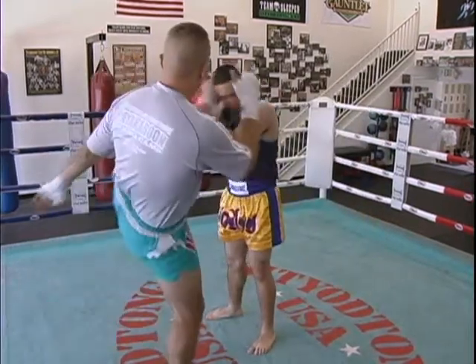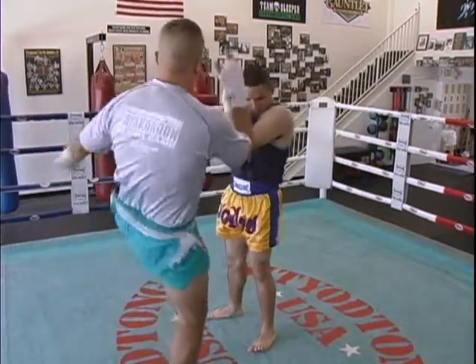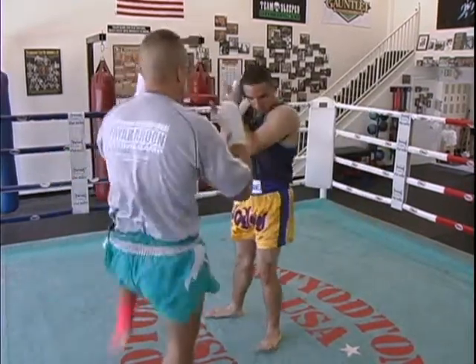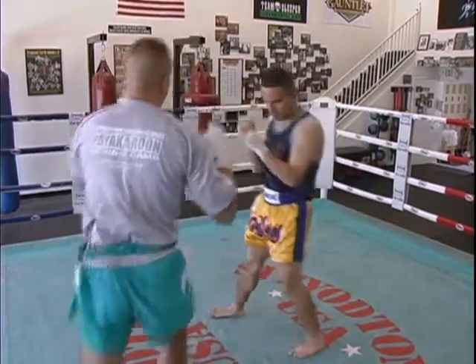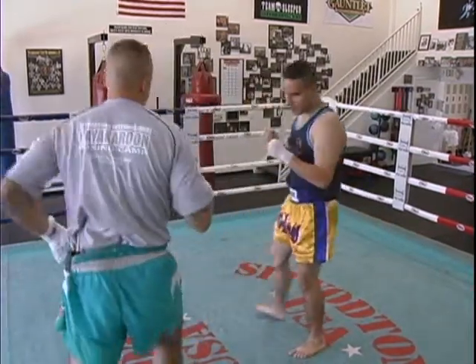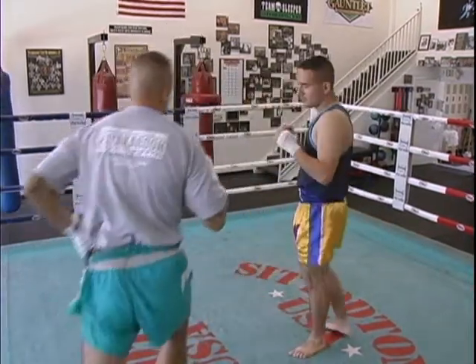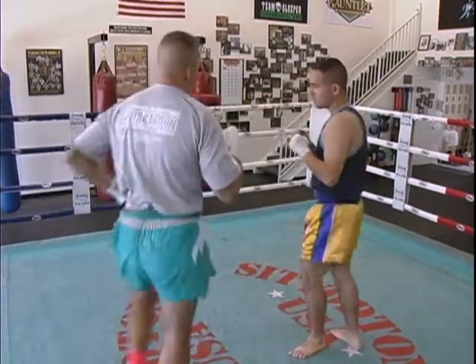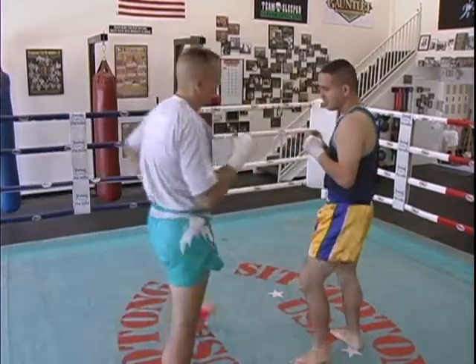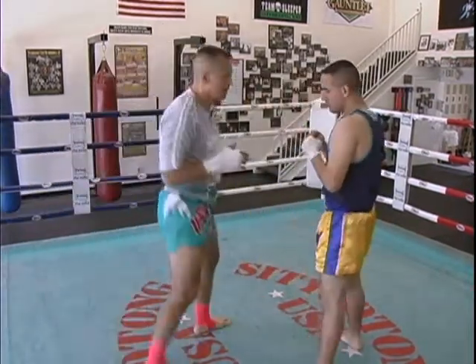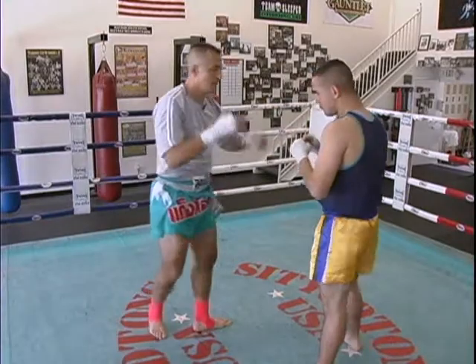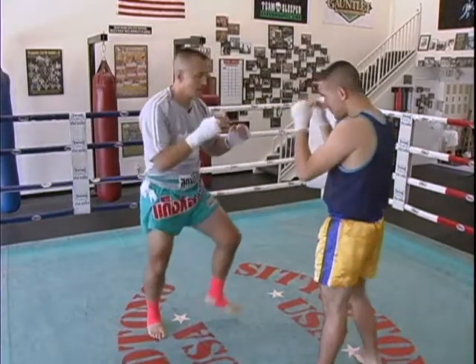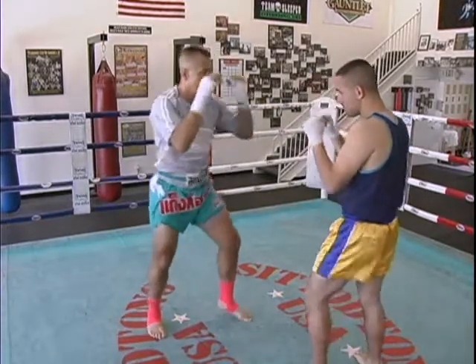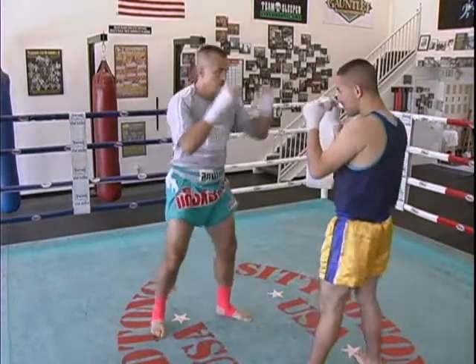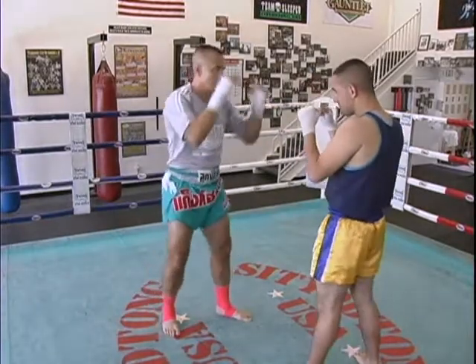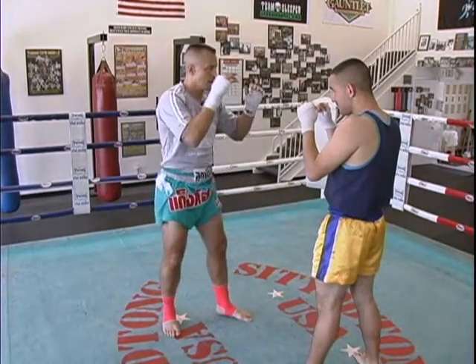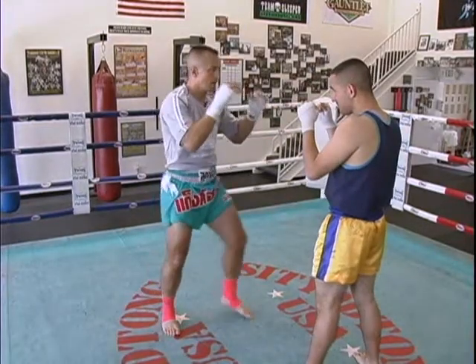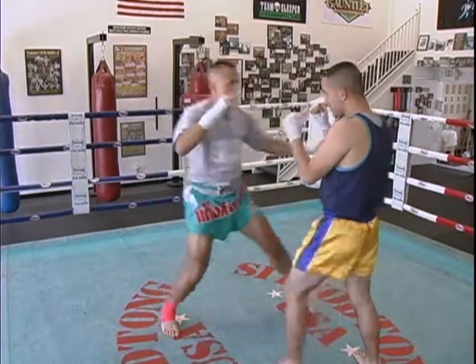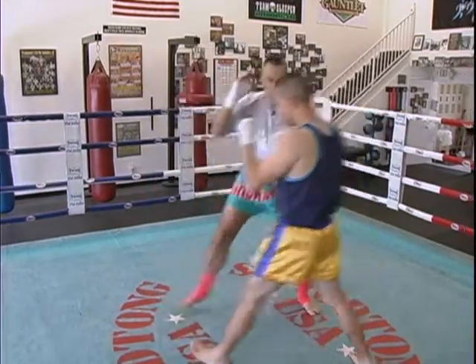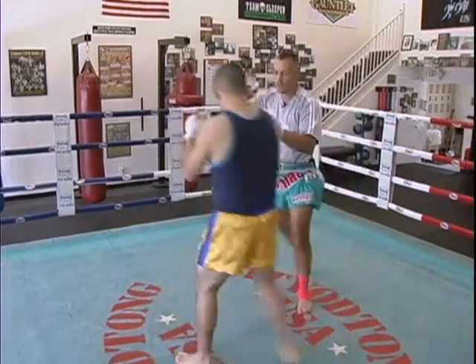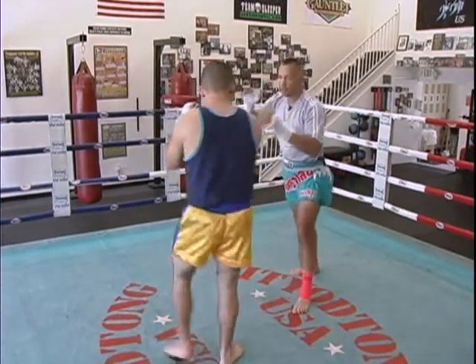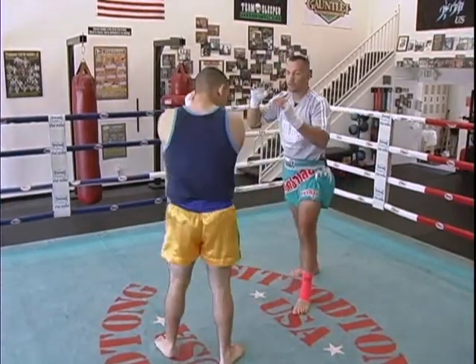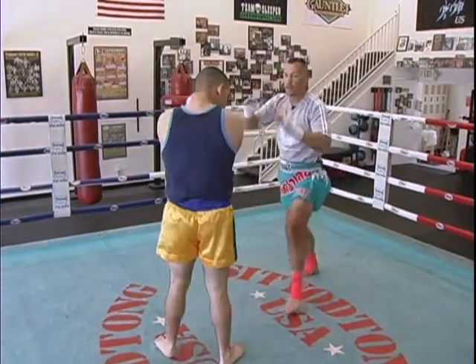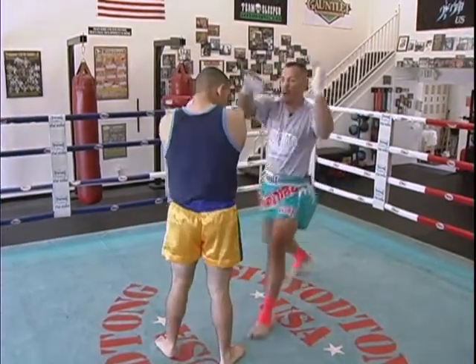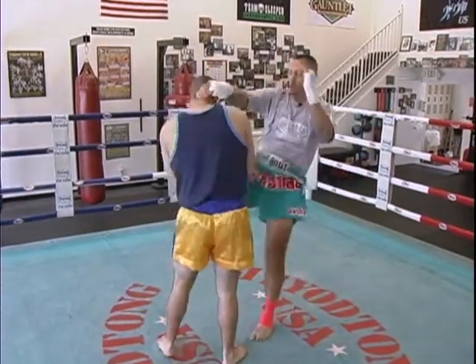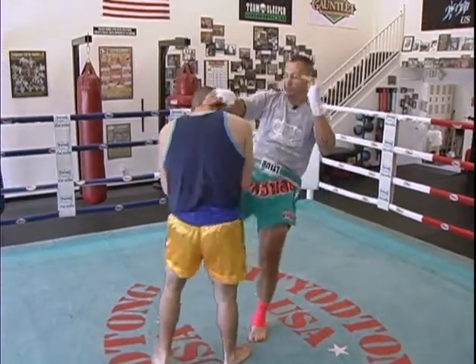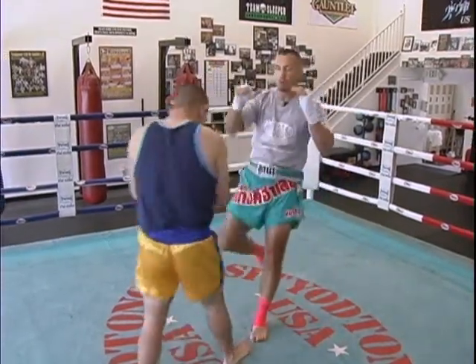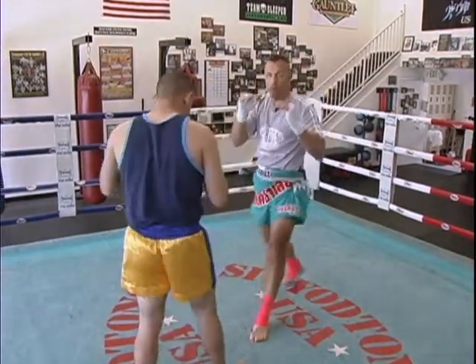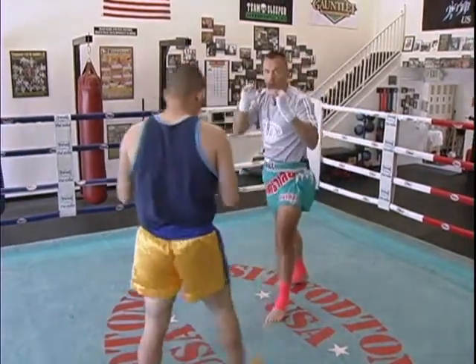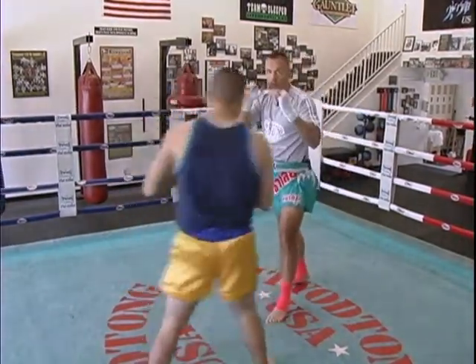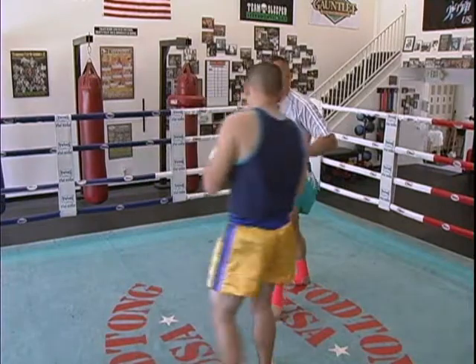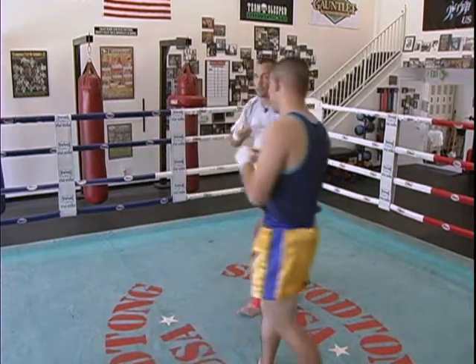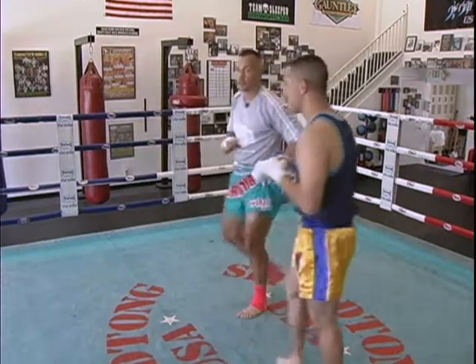A khan — kick. A khan — tang khao, knee.